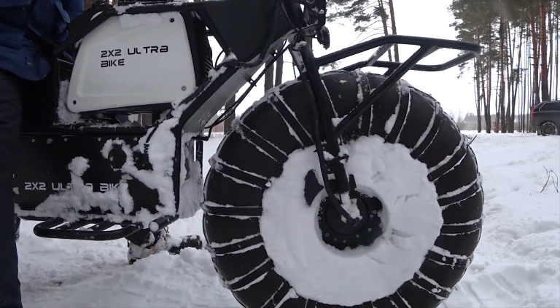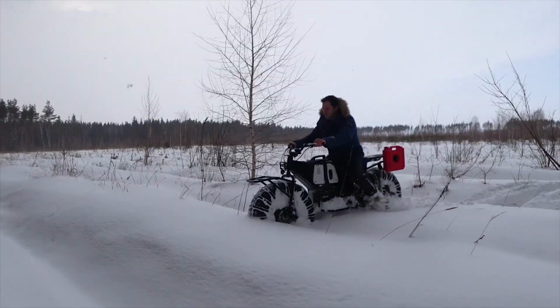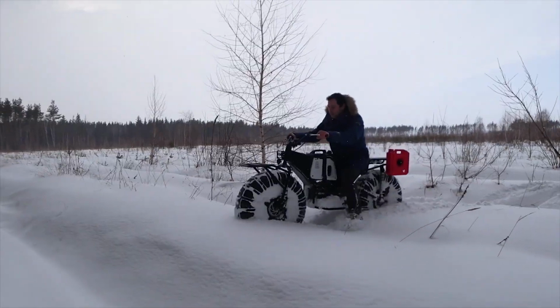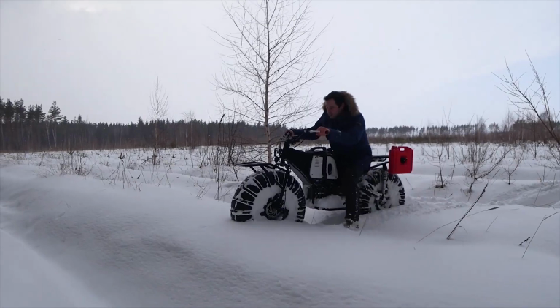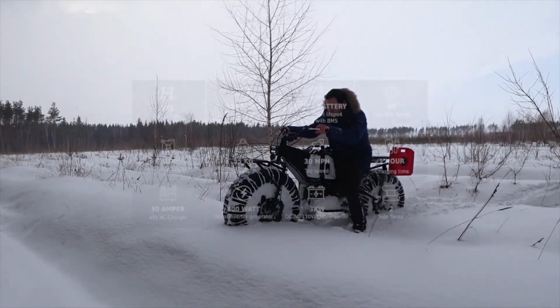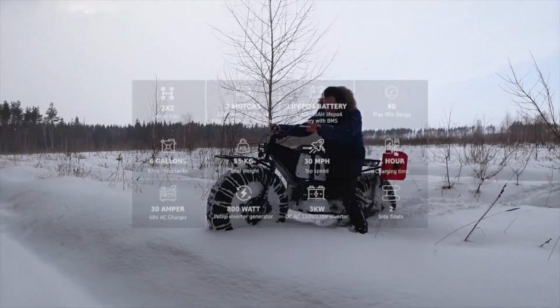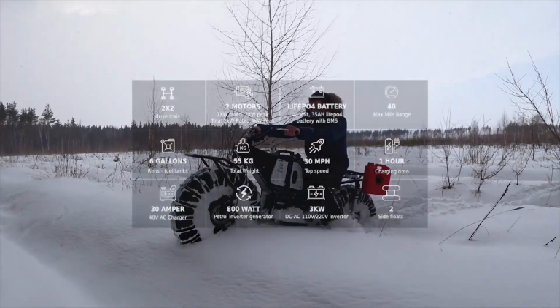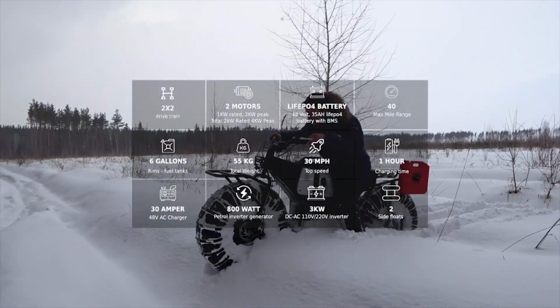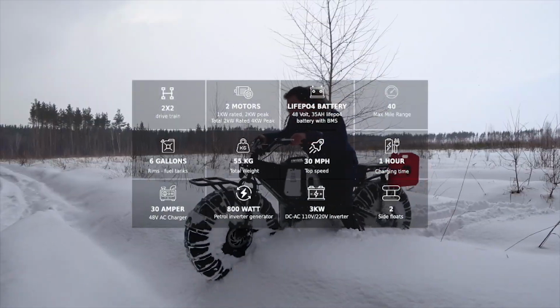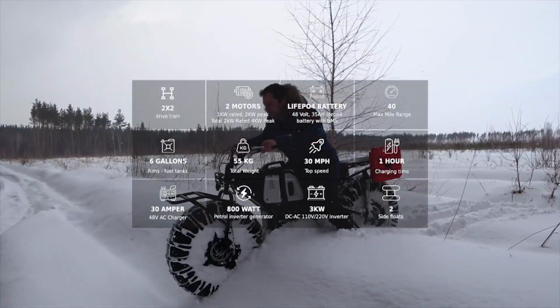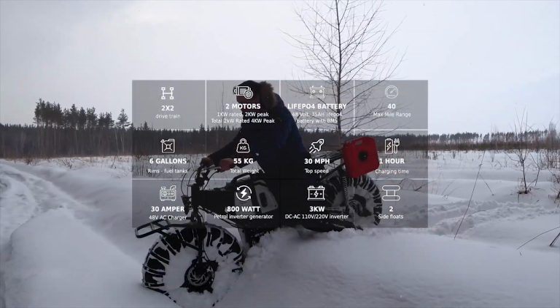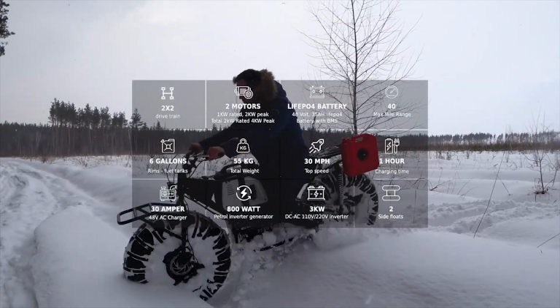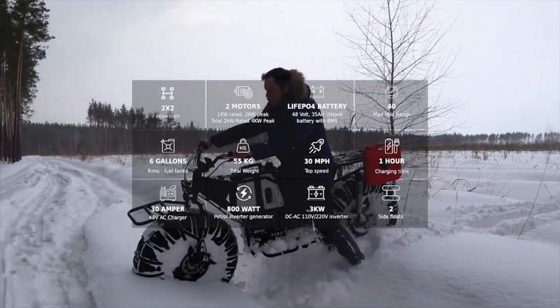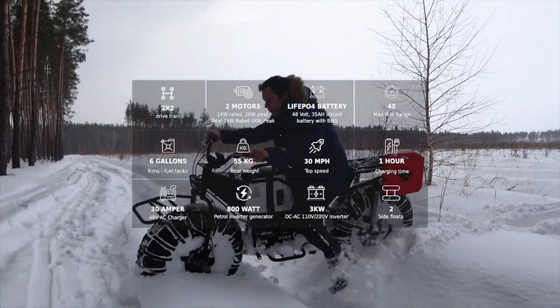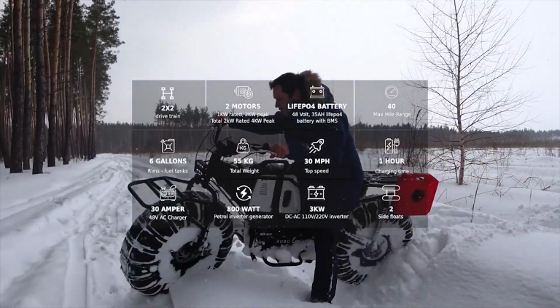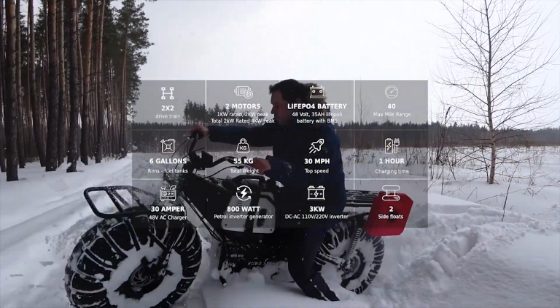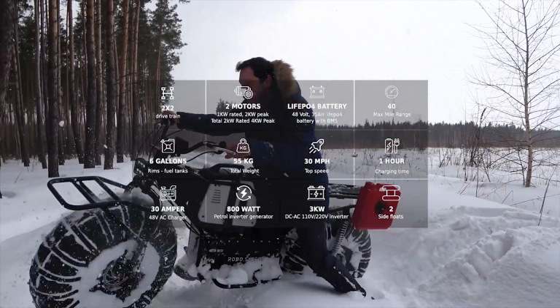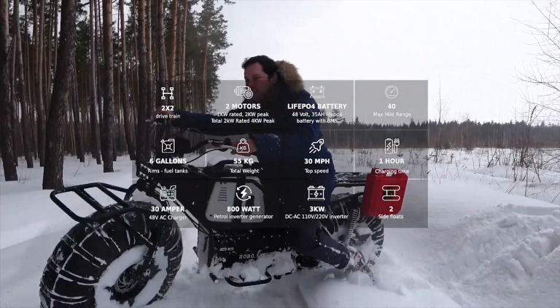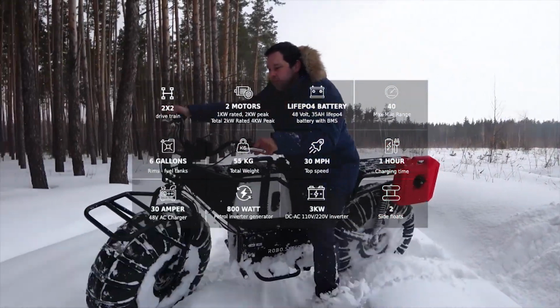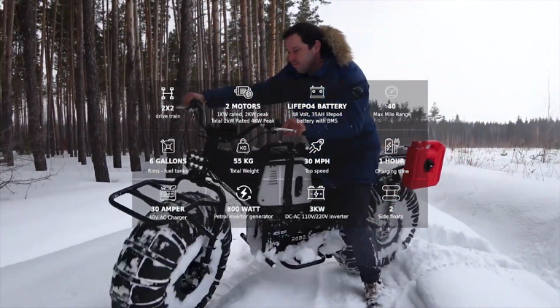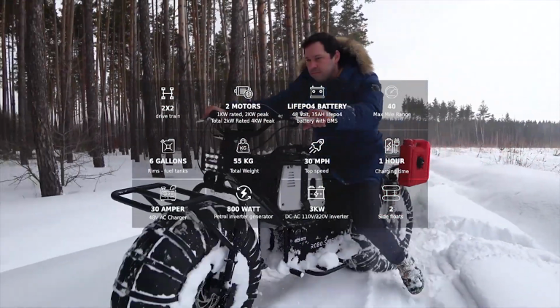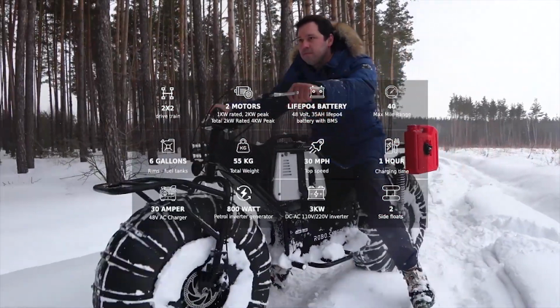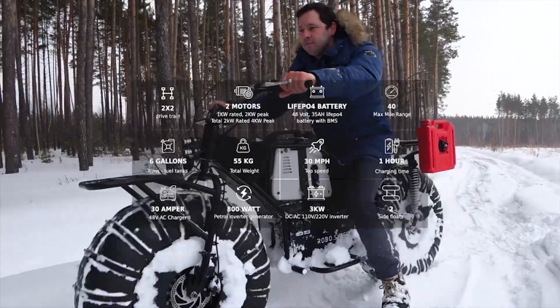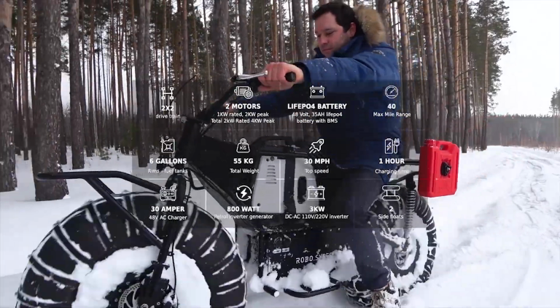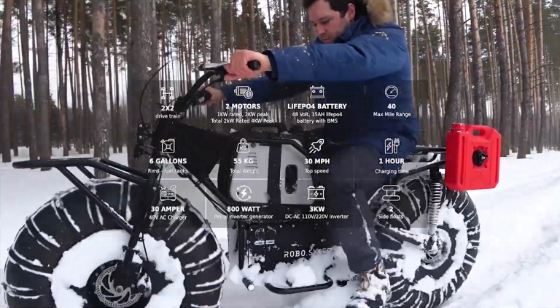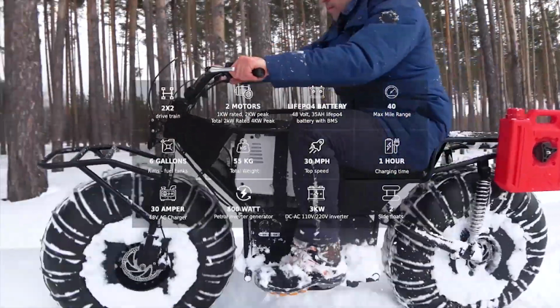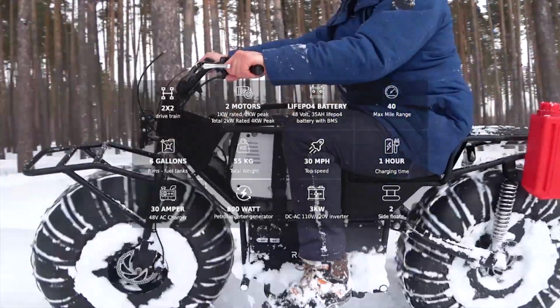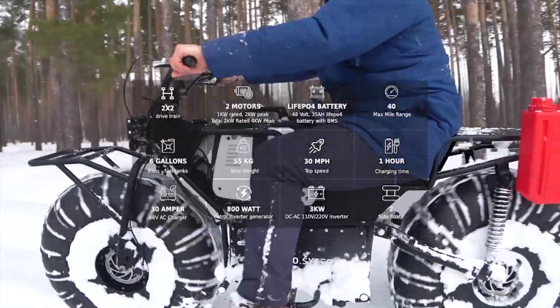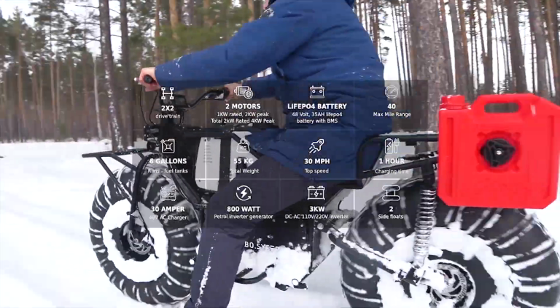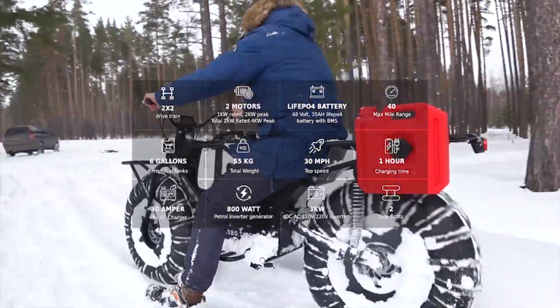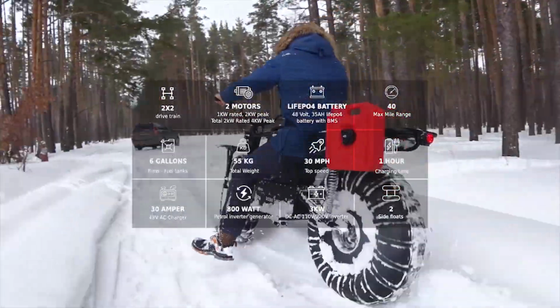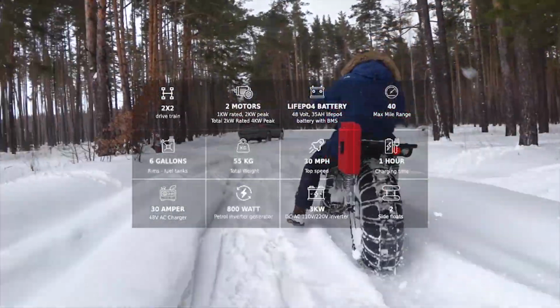The frontal interface panel has USB and 12V slots. You can switch between four-wheel drive and rear drive to save more power.